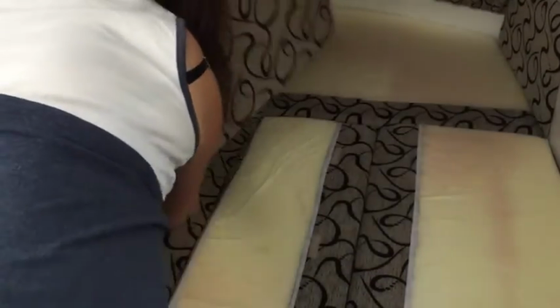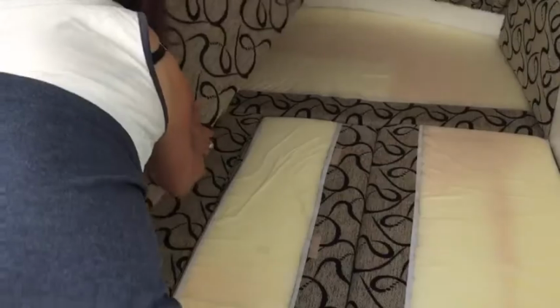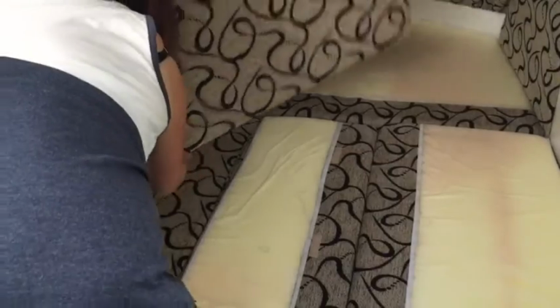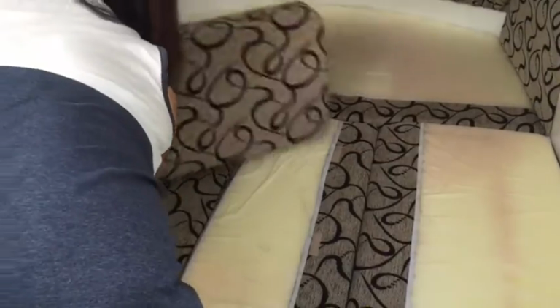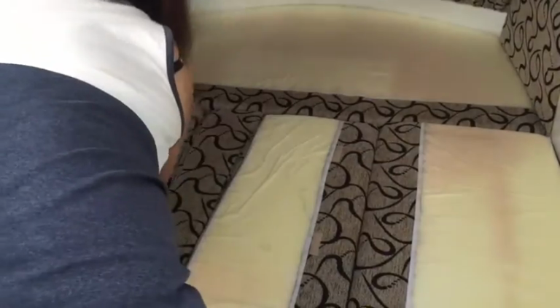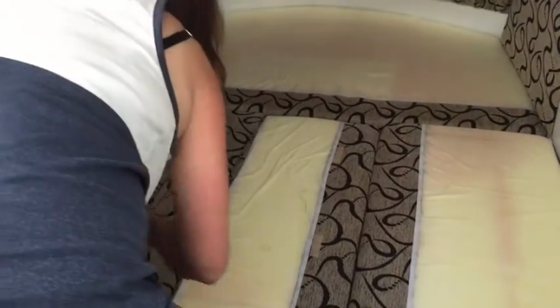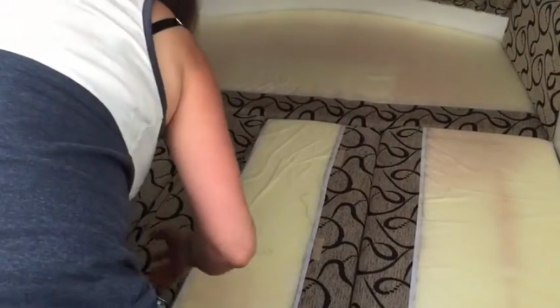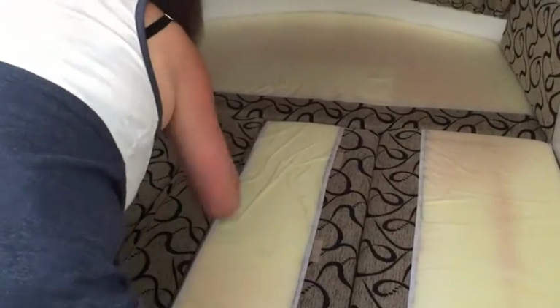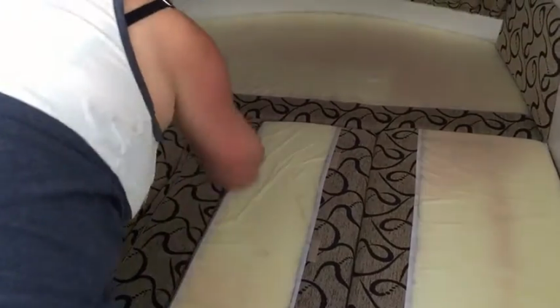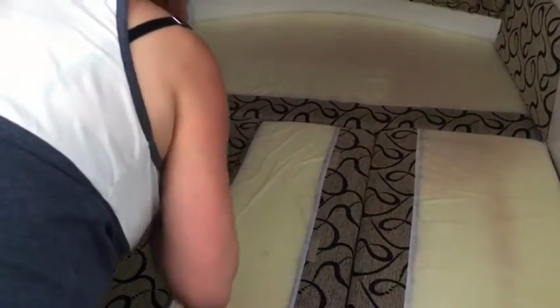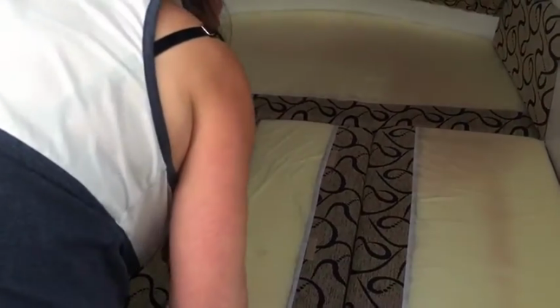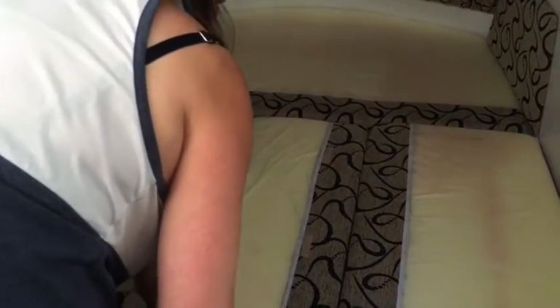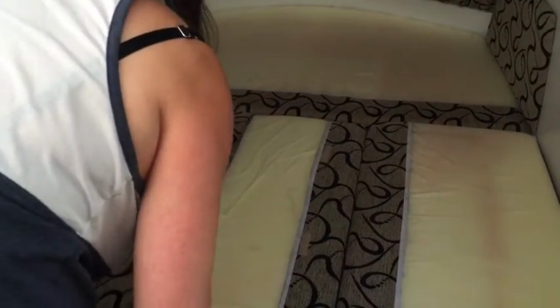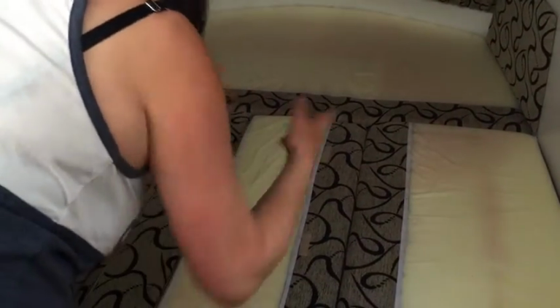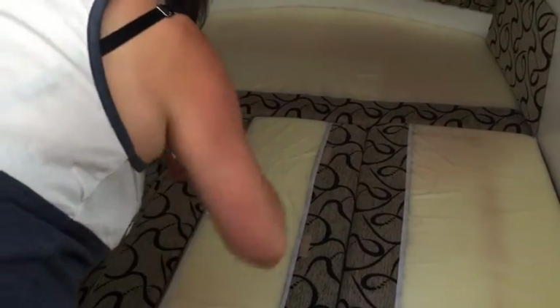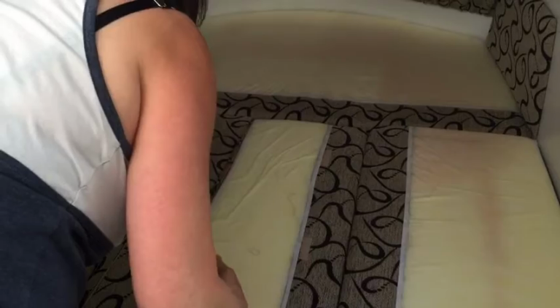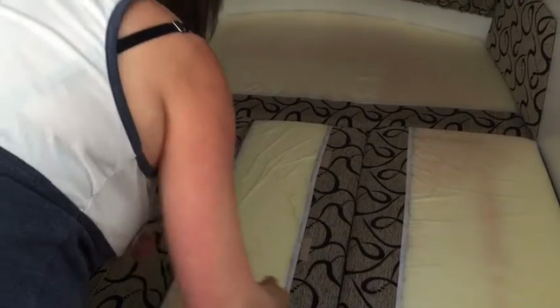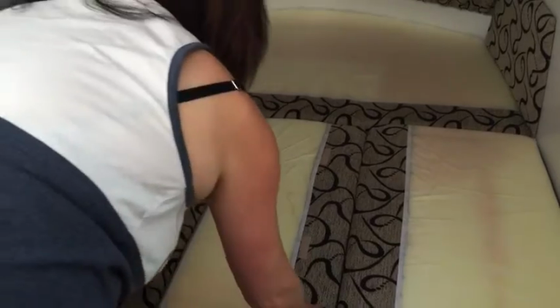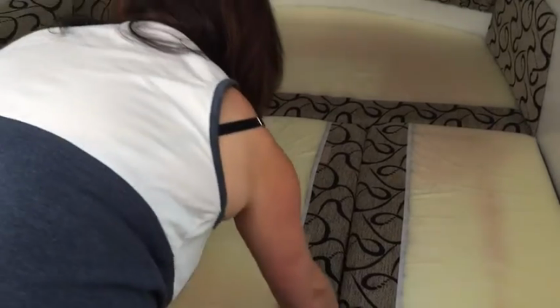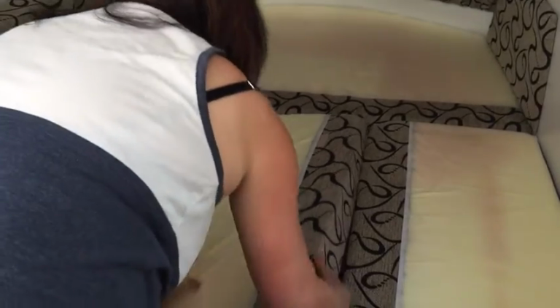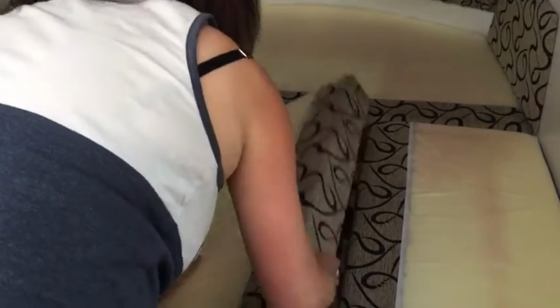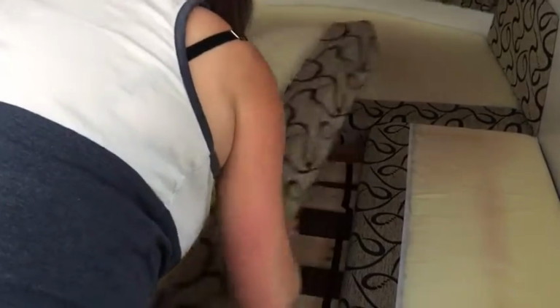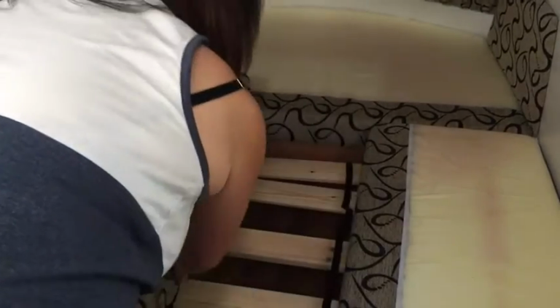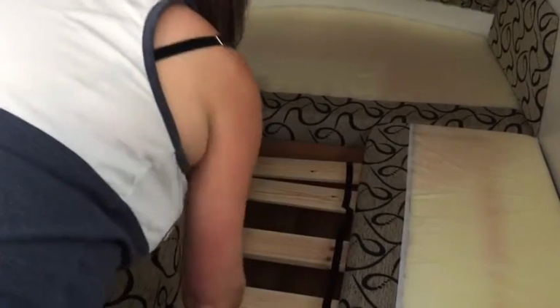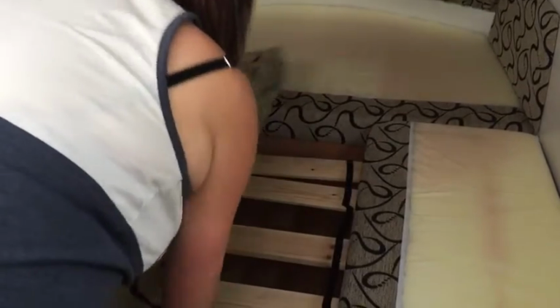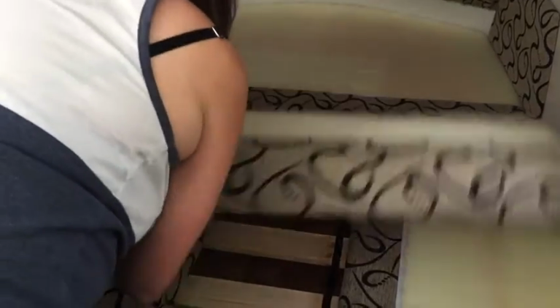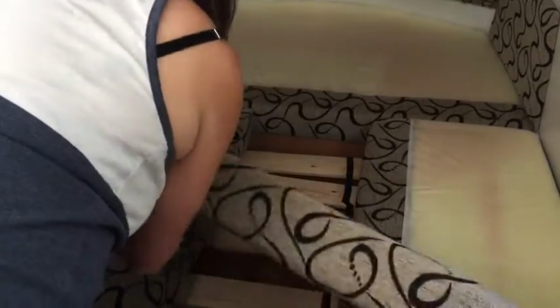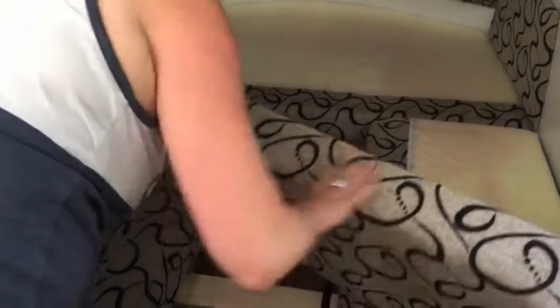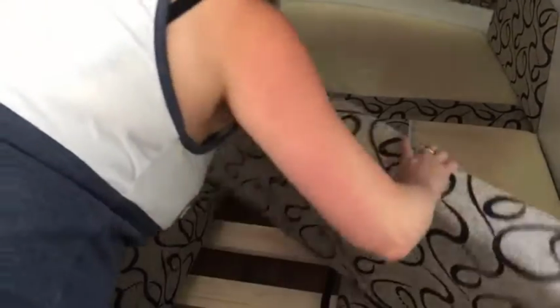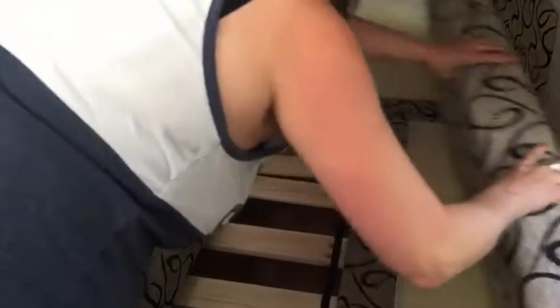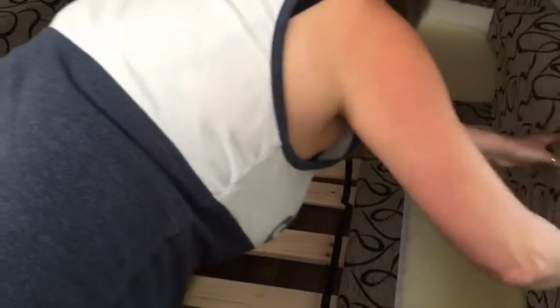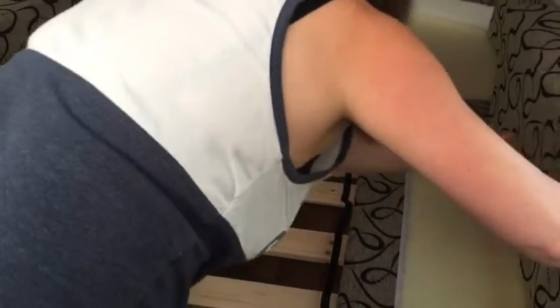That's the slats finished. We have ours reversed because we want to protect the fabric. But should you have them the normal way around, this is the way it all goes back — quite quickly too, you can see.